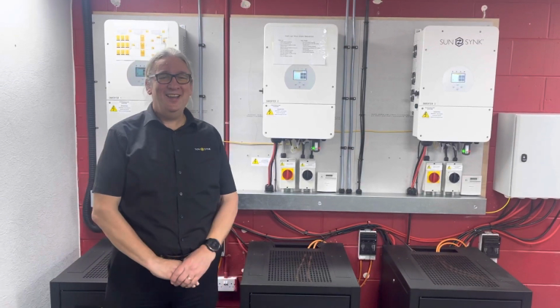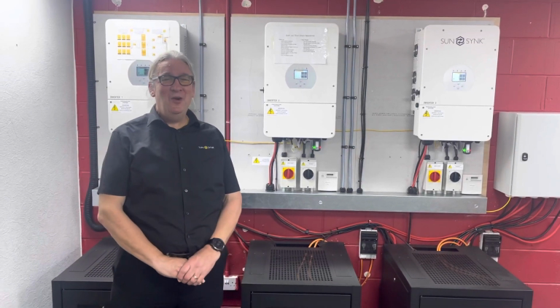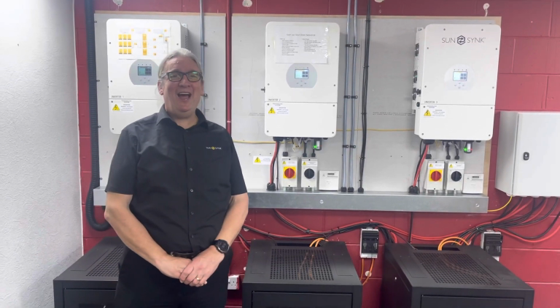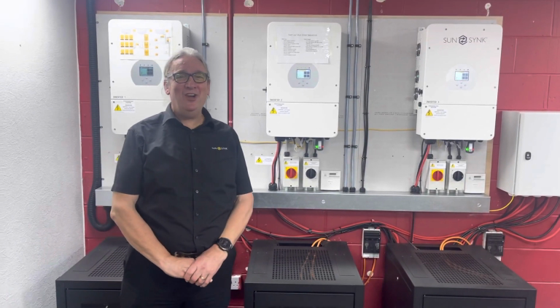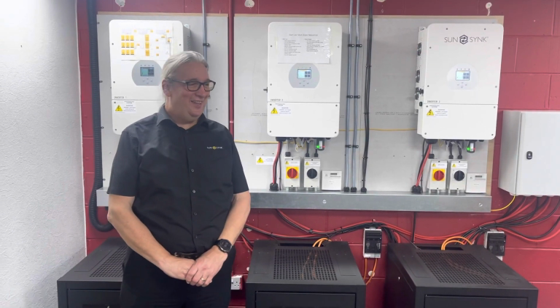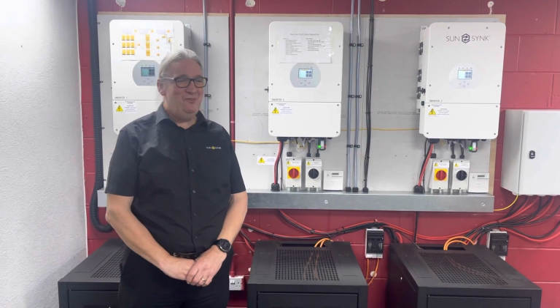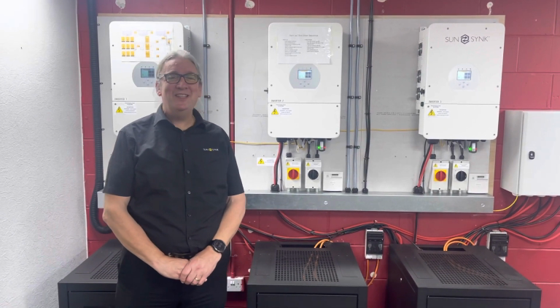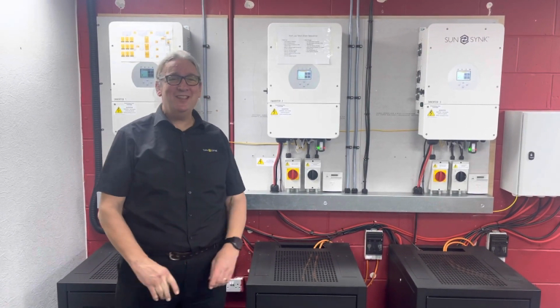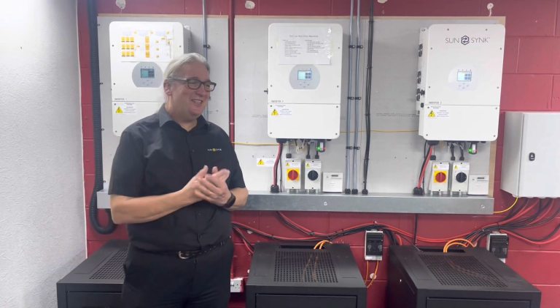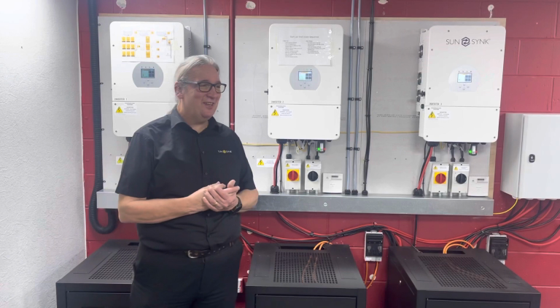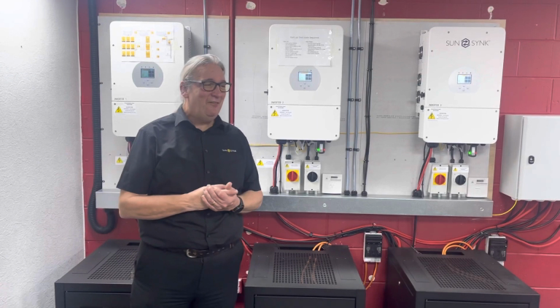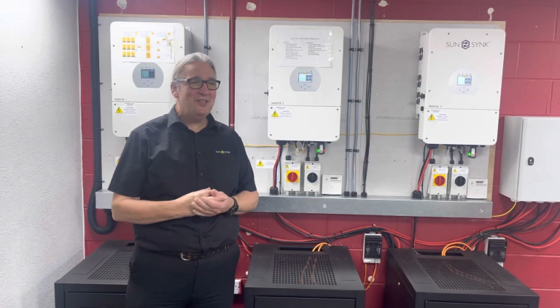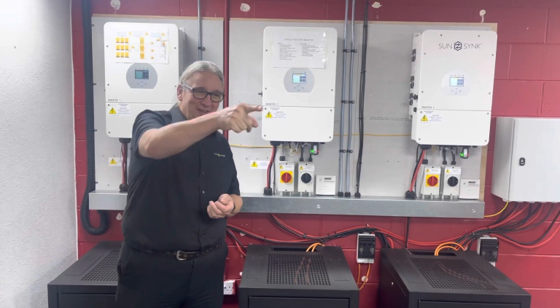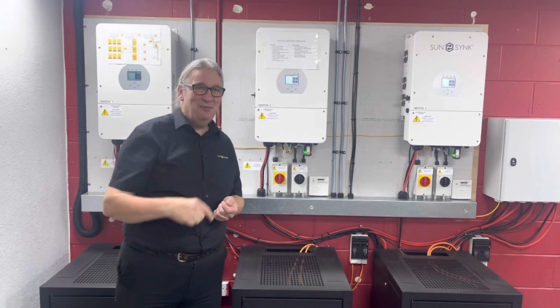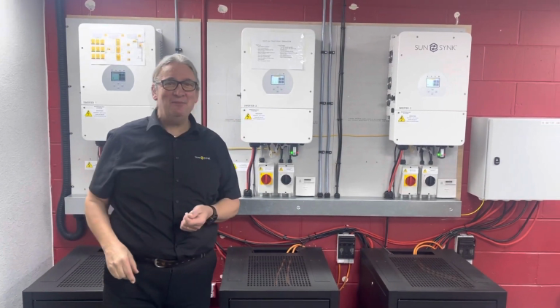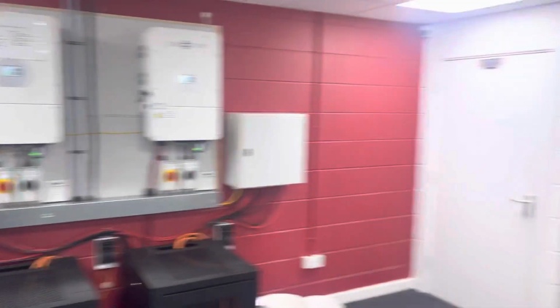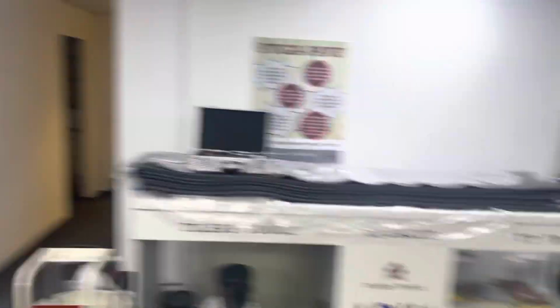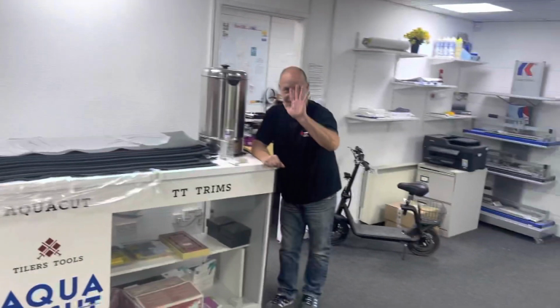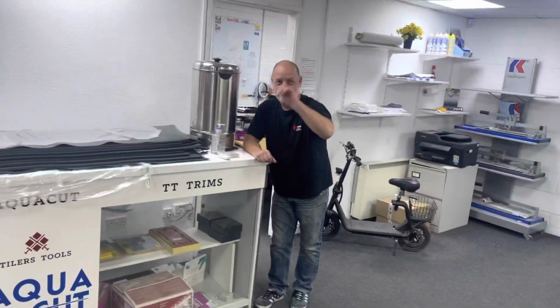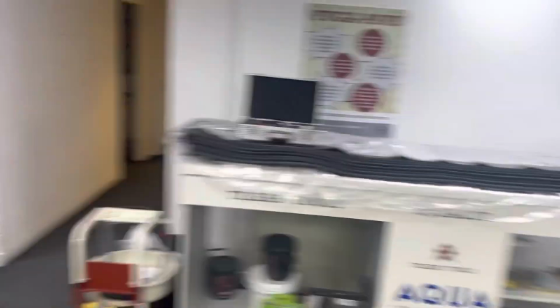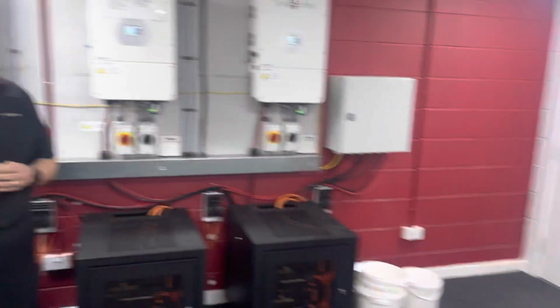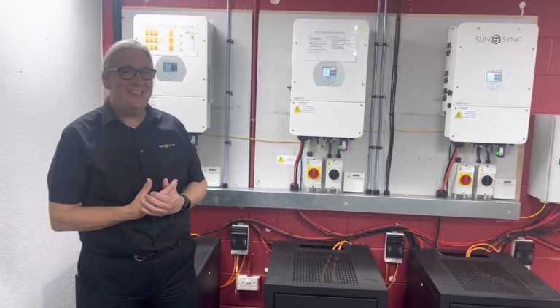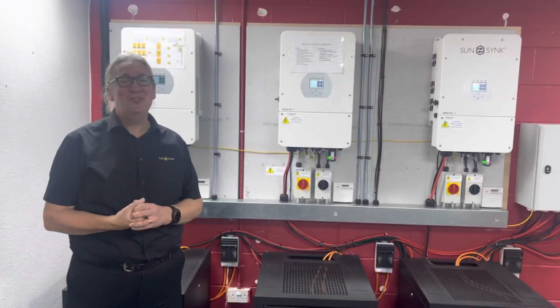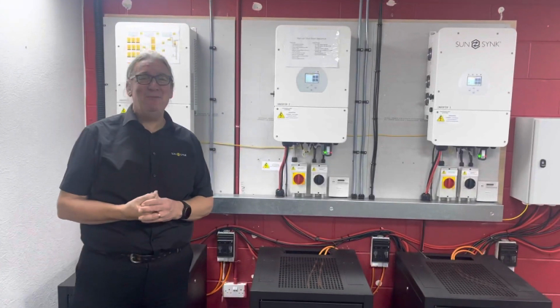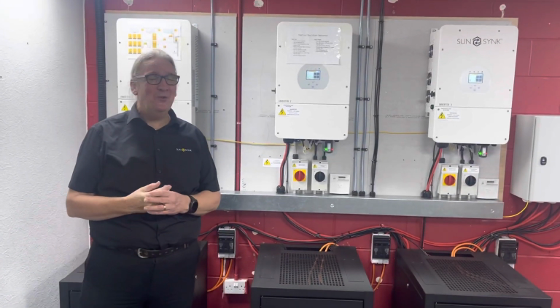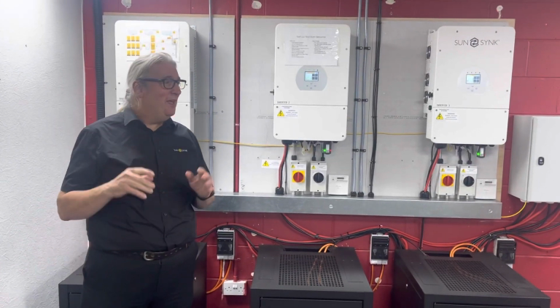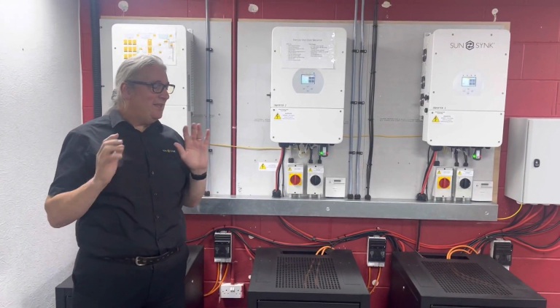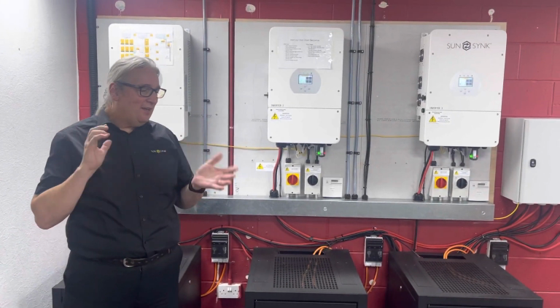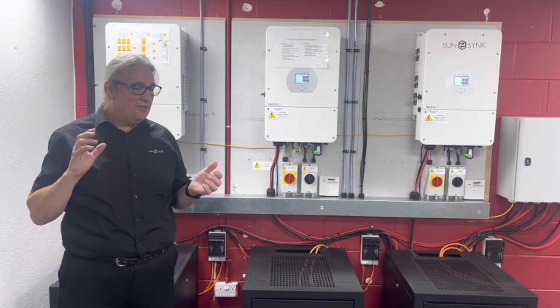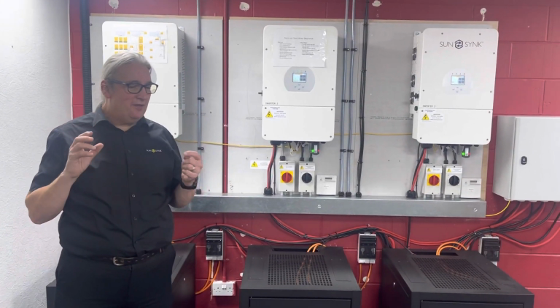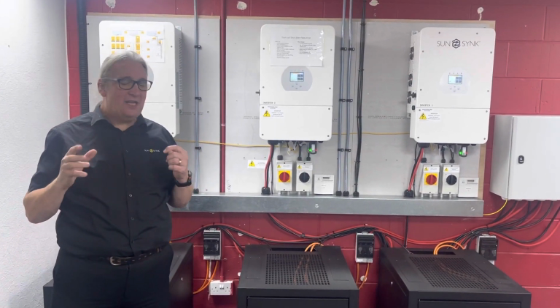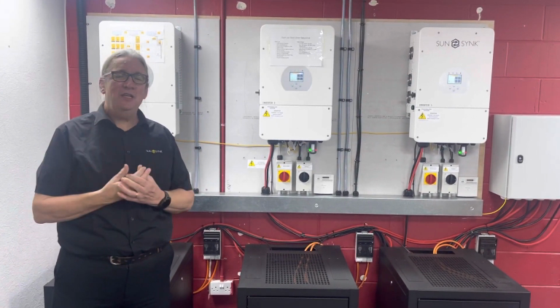We're here at Aquacut in Warrington, and this was an installation done a few months ago by this gentleman standing behind me and the team — it wasn't just him, it was a whole team. It was done for a particular reason.